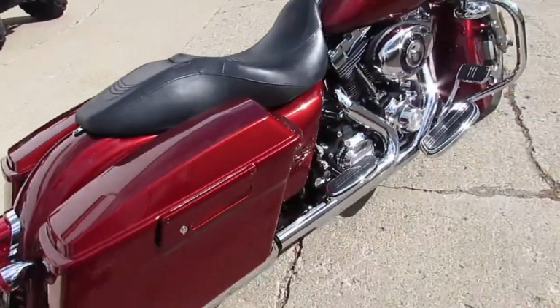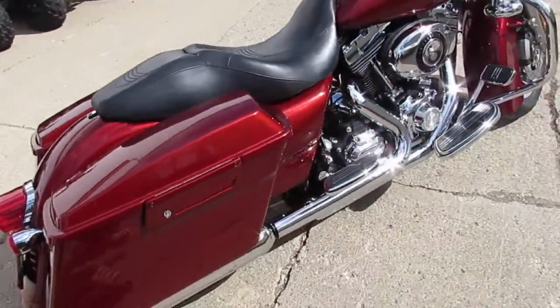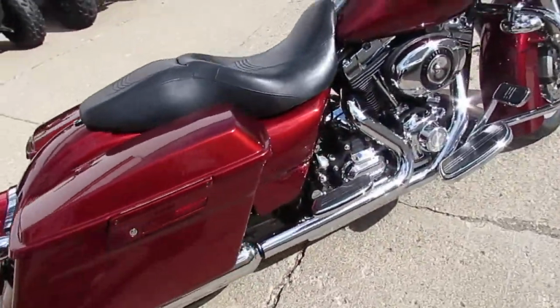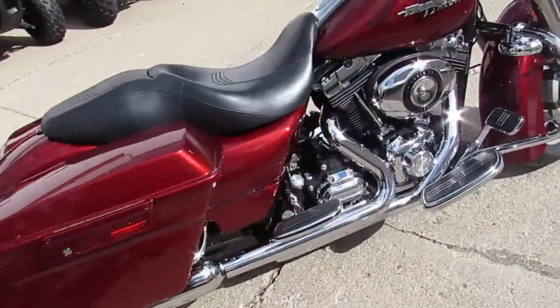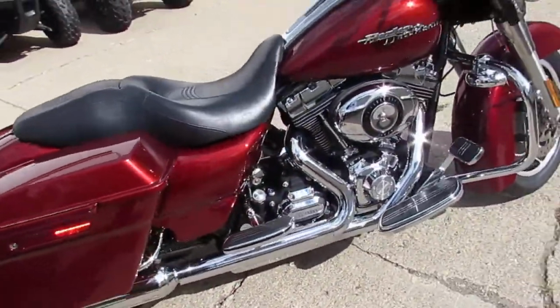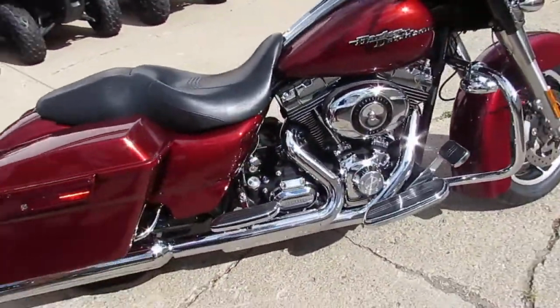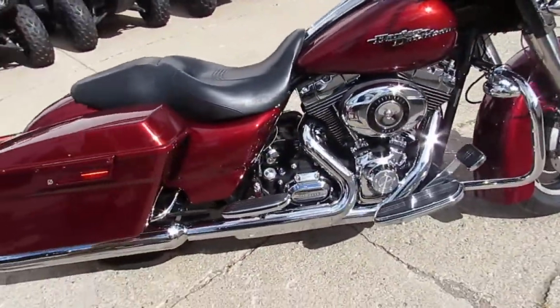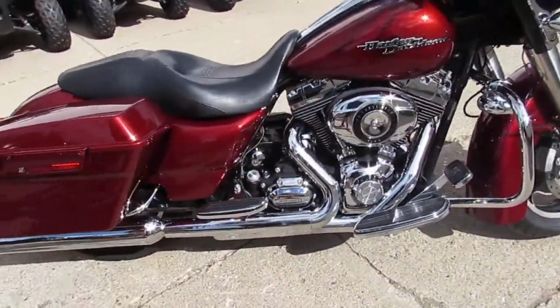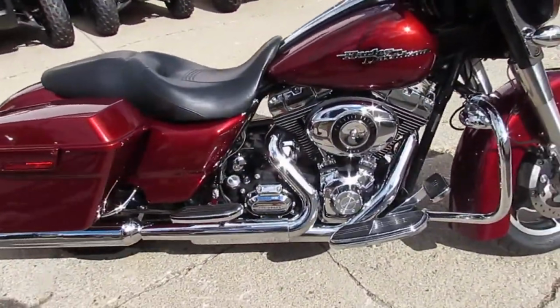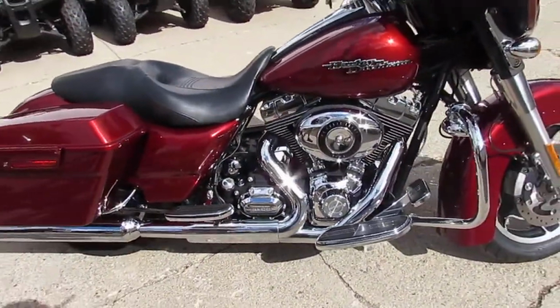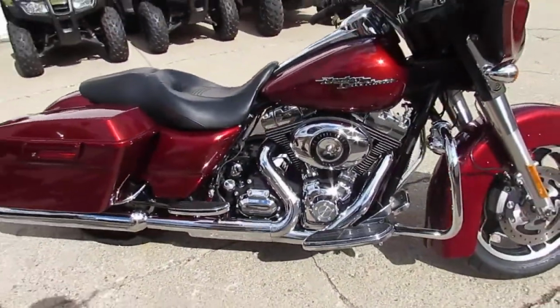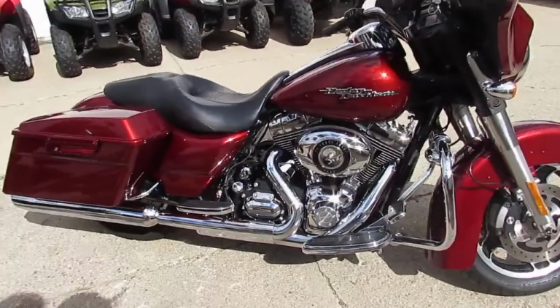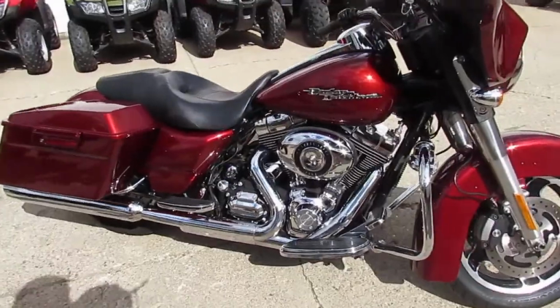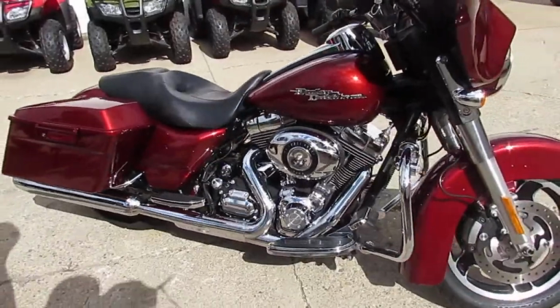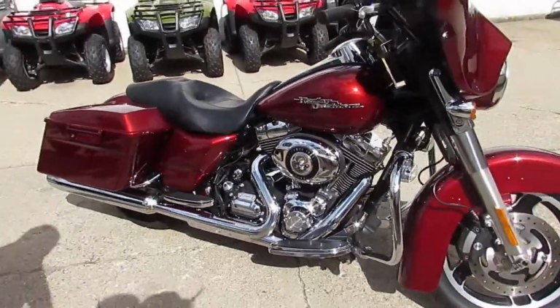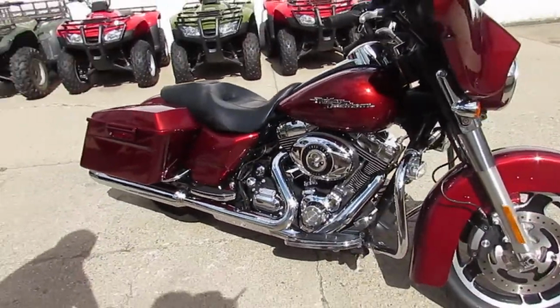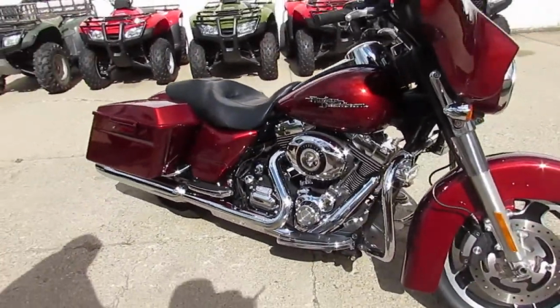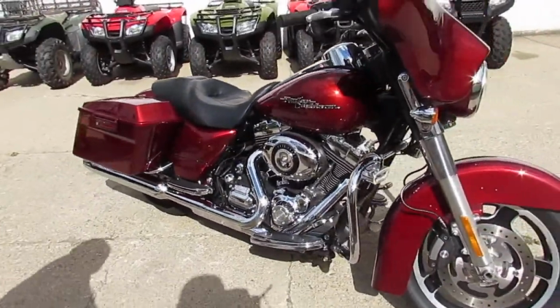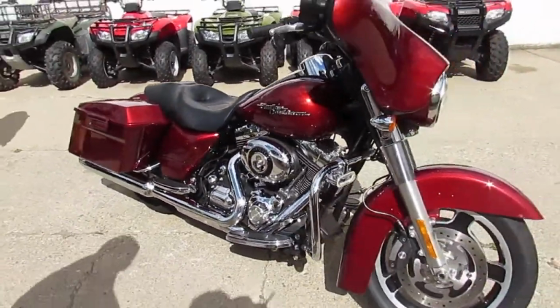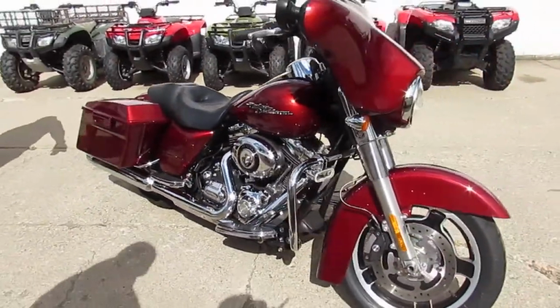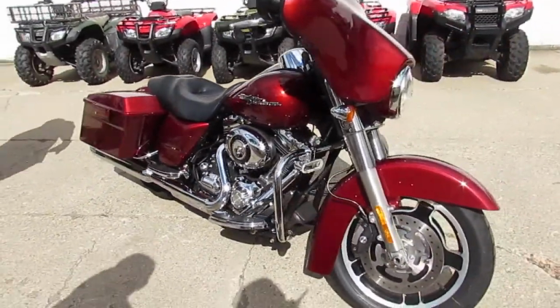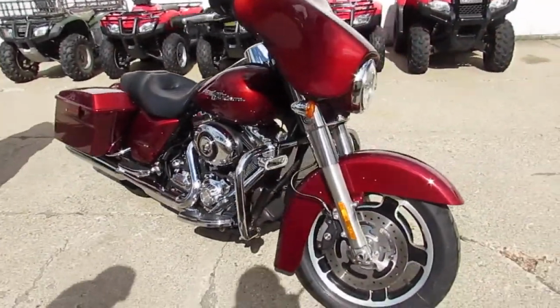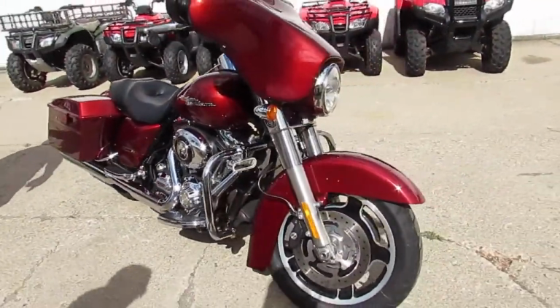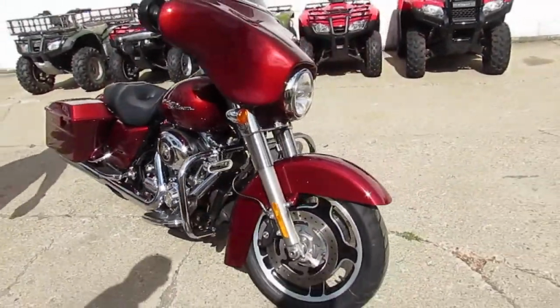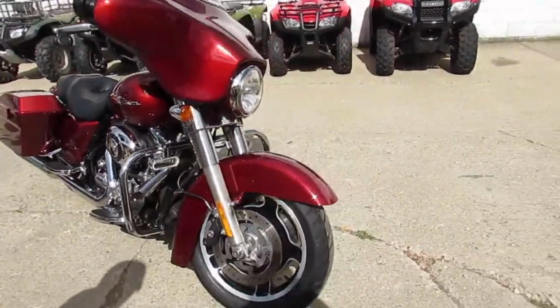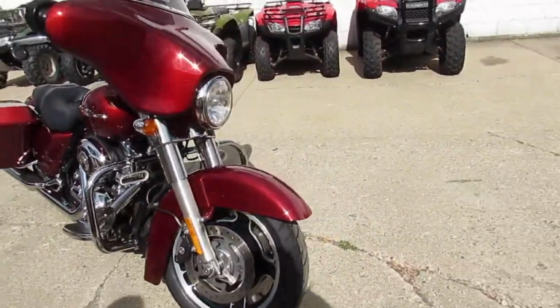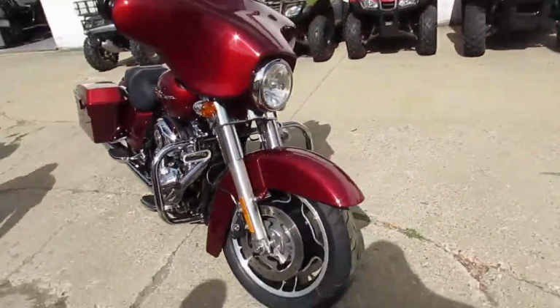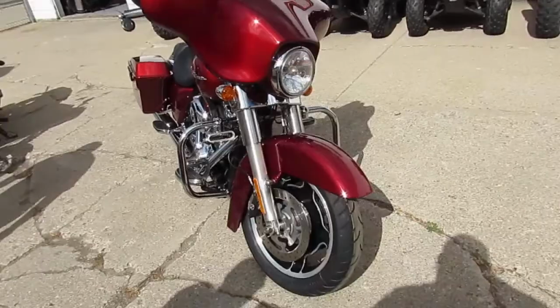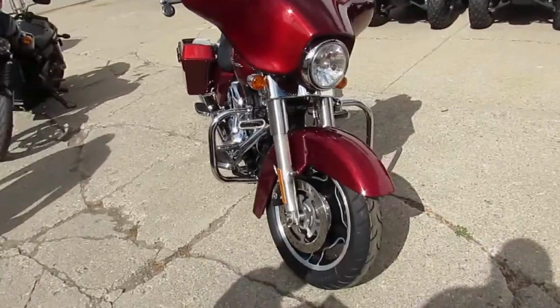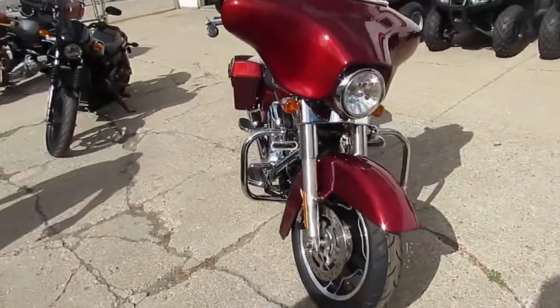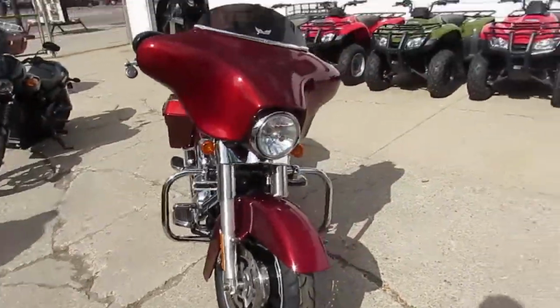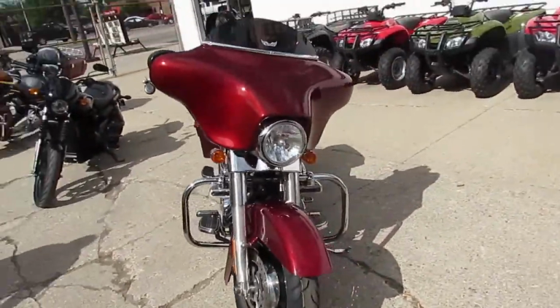Anybody looking for one, if you can't find it here, you're not a rider. This one is a 2009 Harley Davidson Street Glide. The bike only has 21,453 miles.